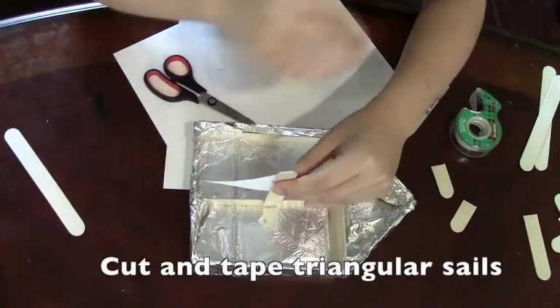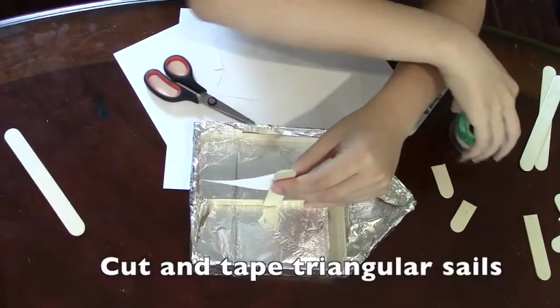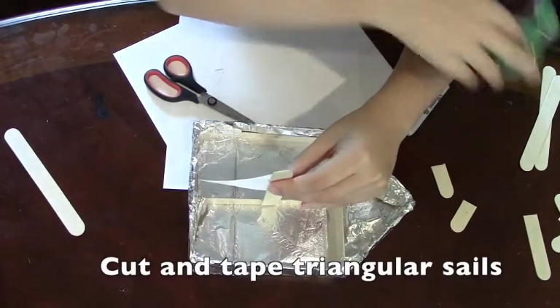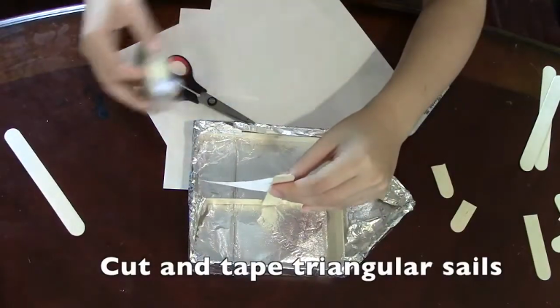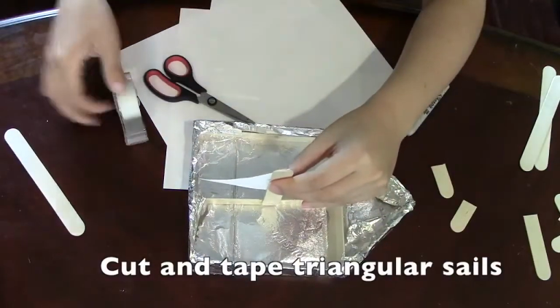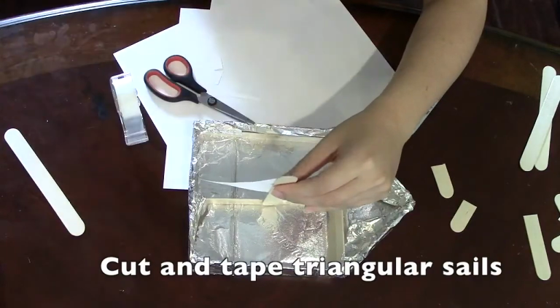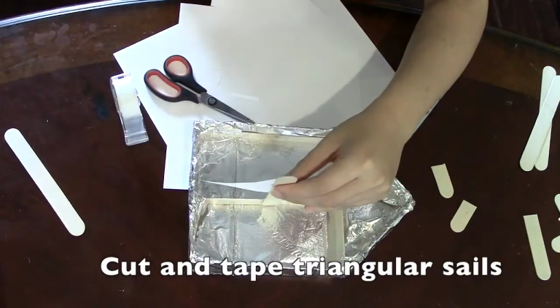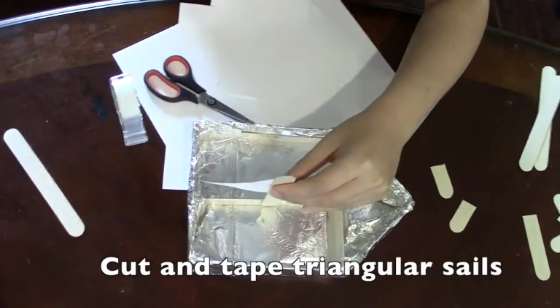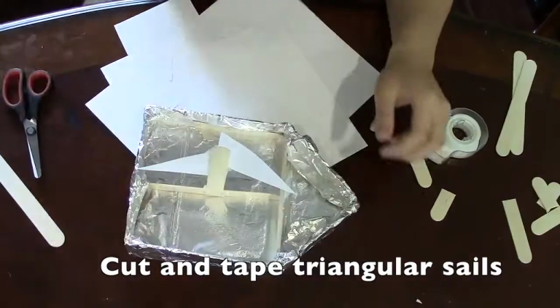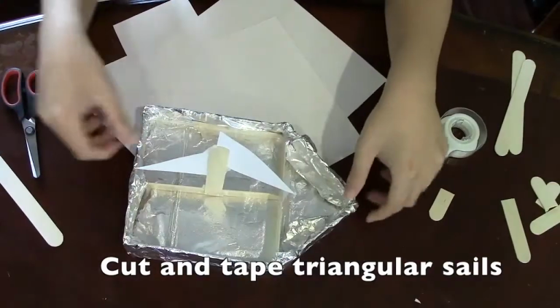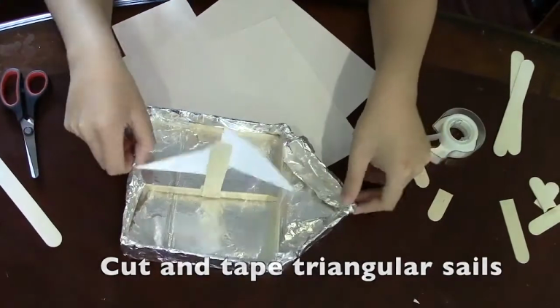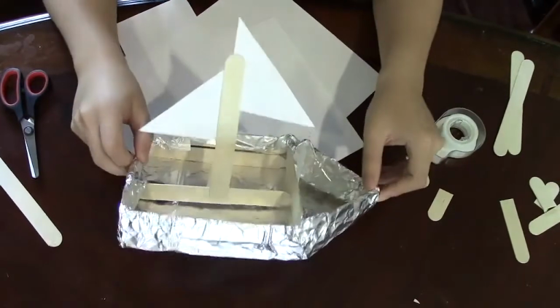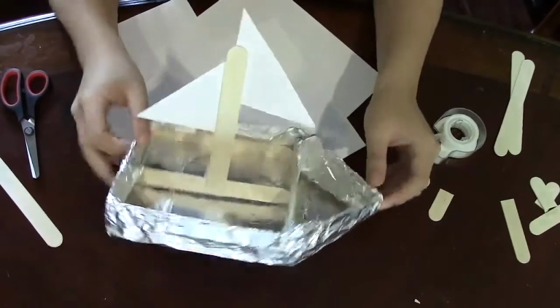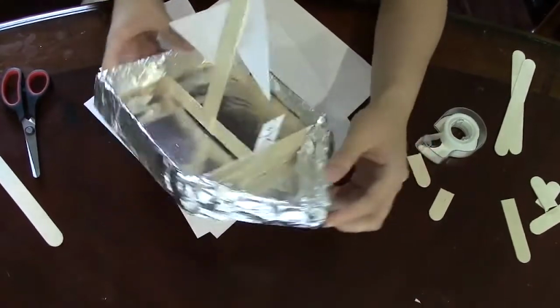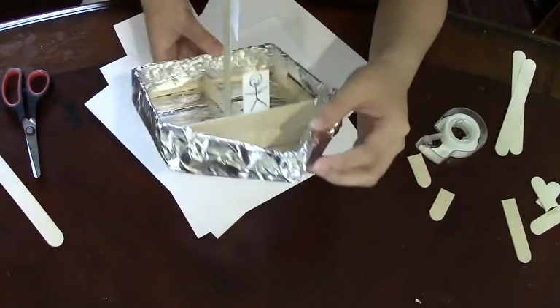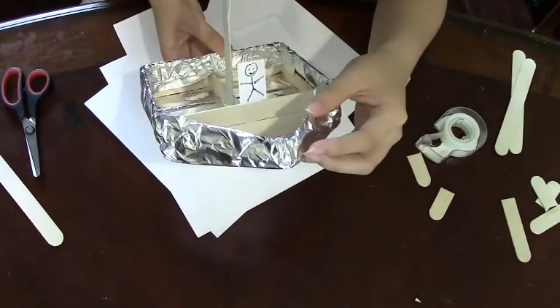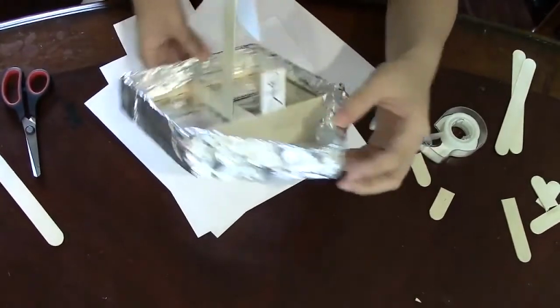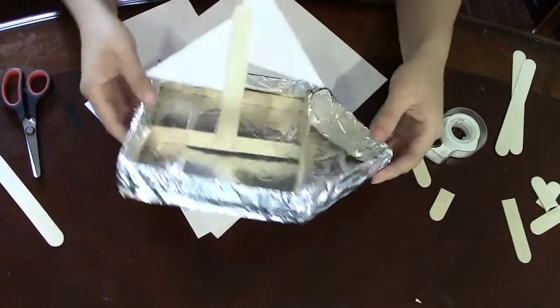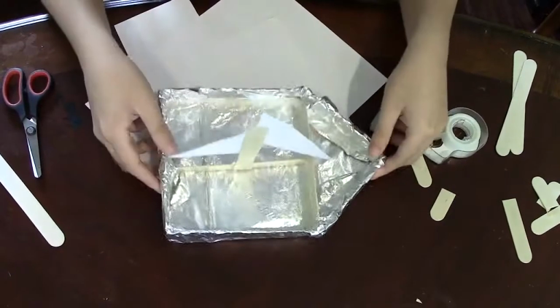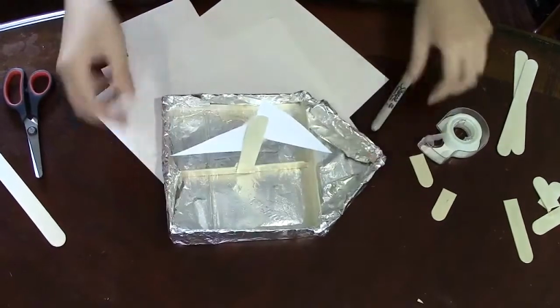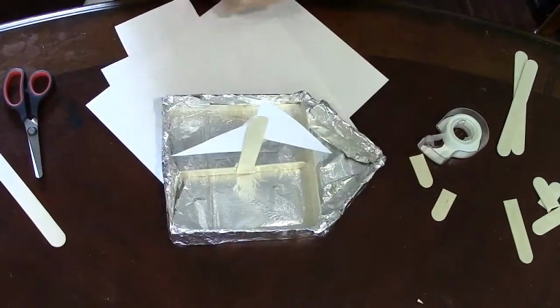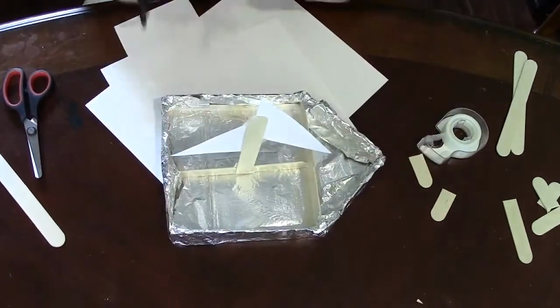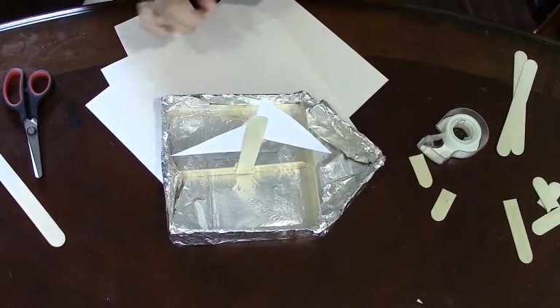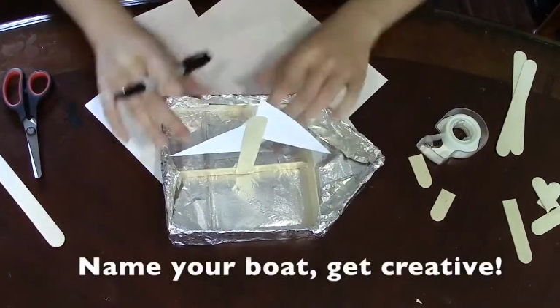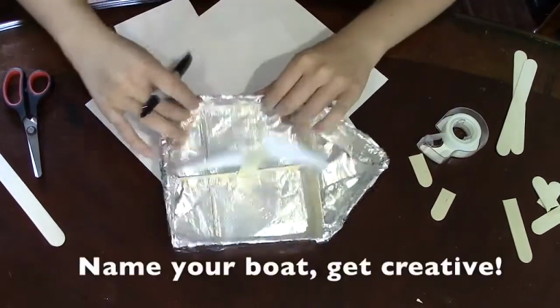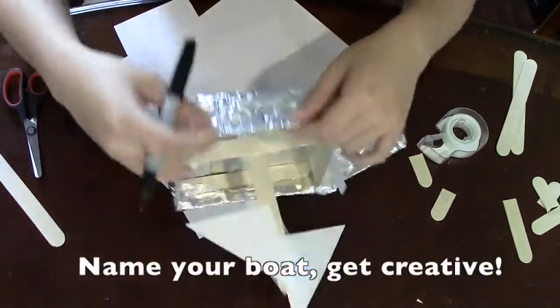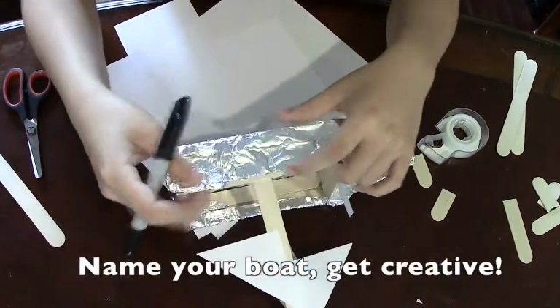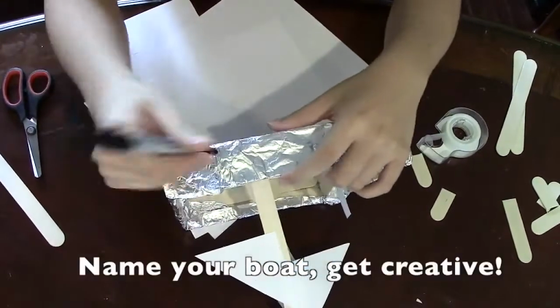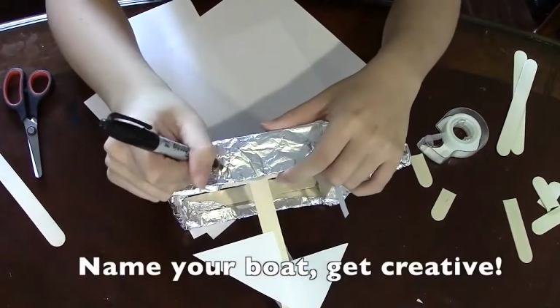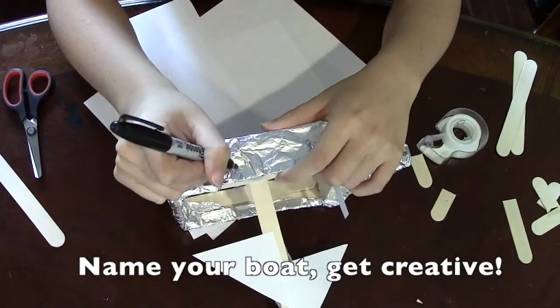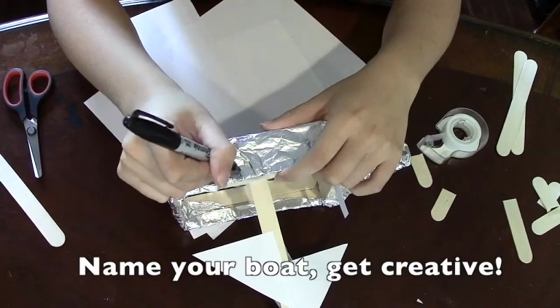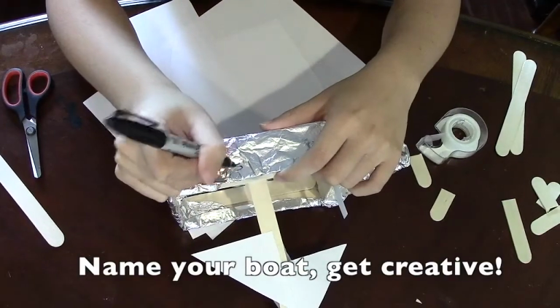Then you'll cut one or two triangles out of paper or cardboard and tape it to the stick pointing up — this will be your sail. You can also add a little passenger like we did. You can even give your boat a fun name; we named ours SS Swee.